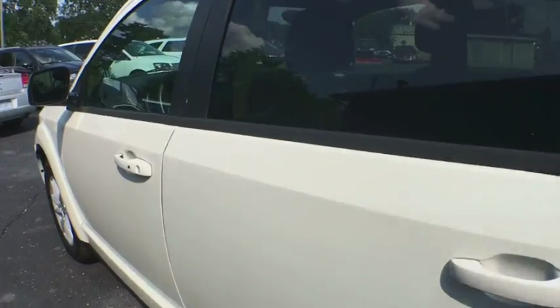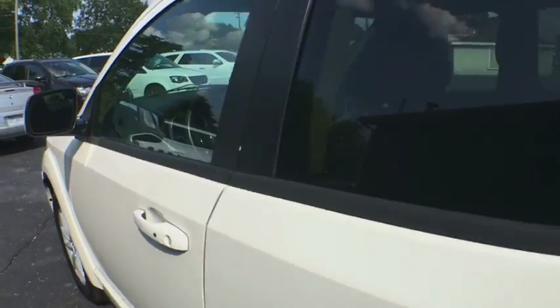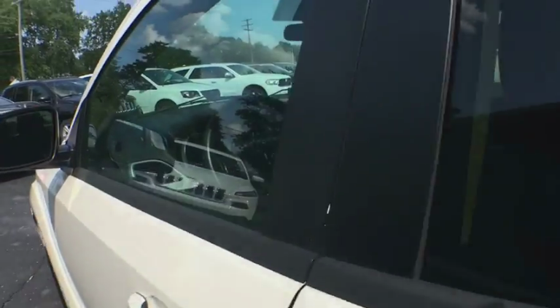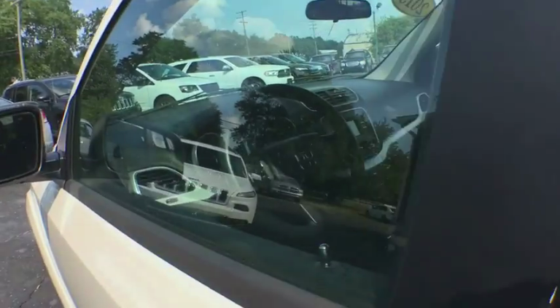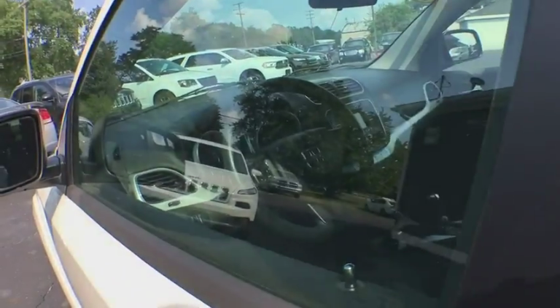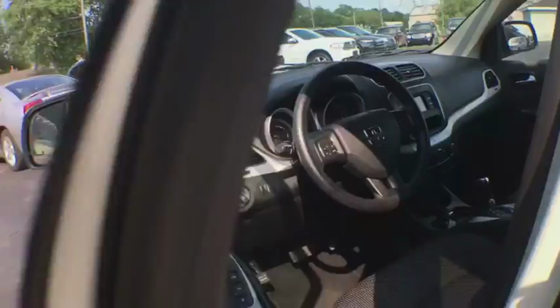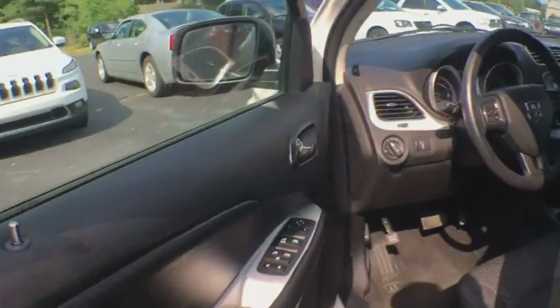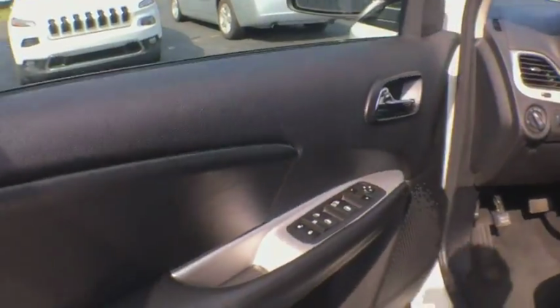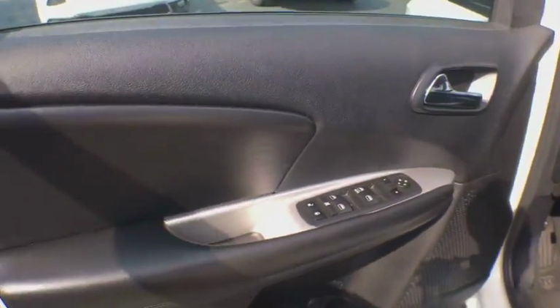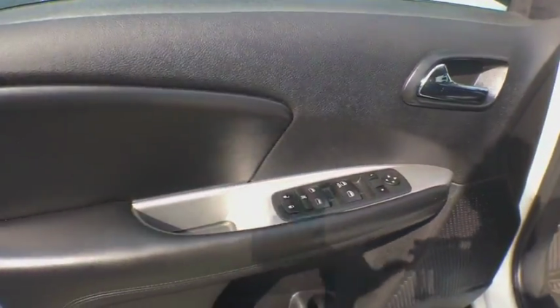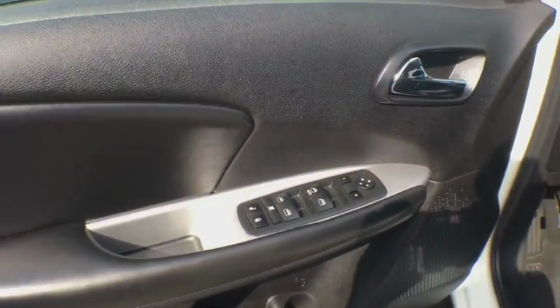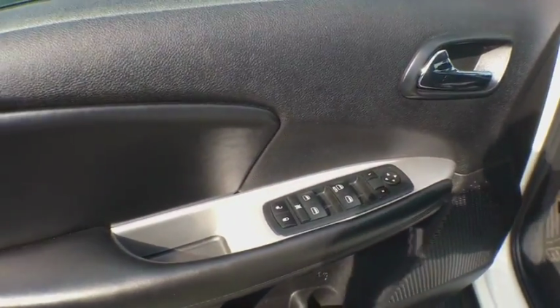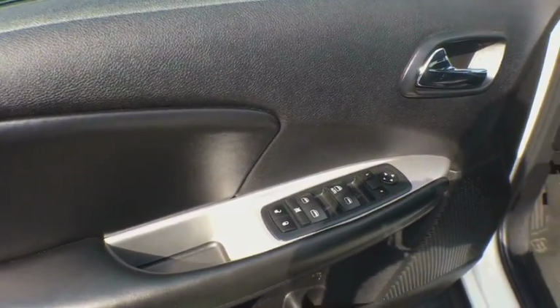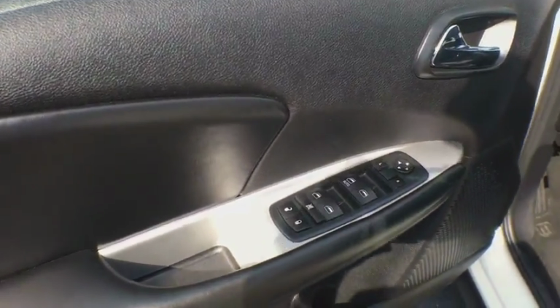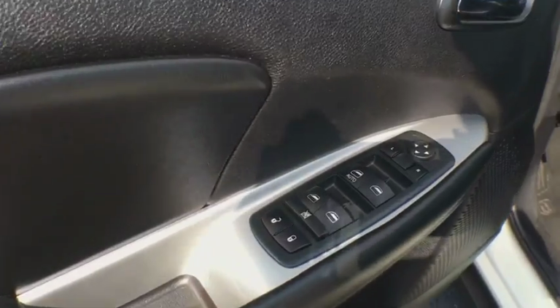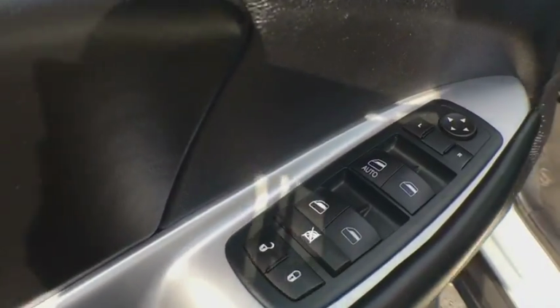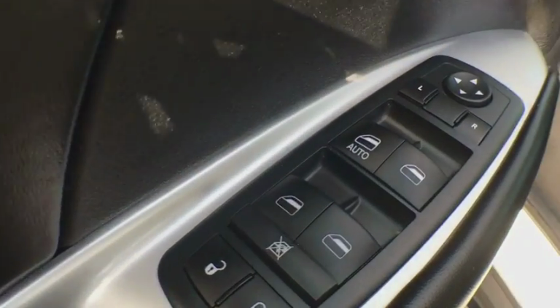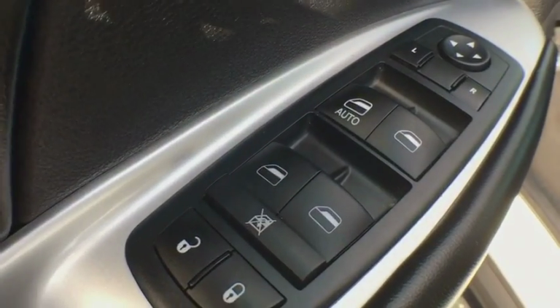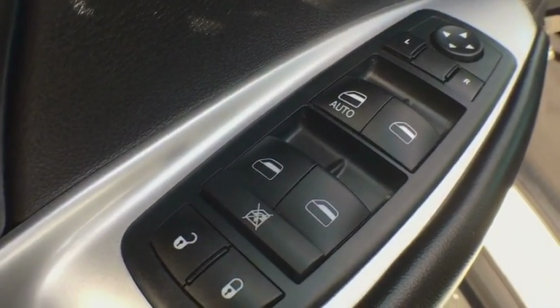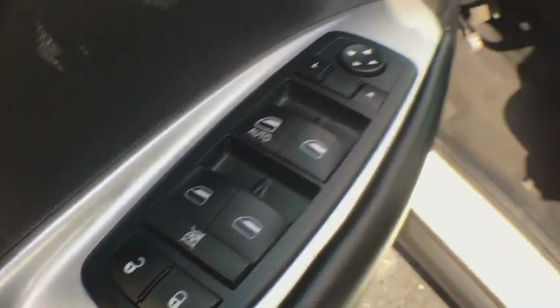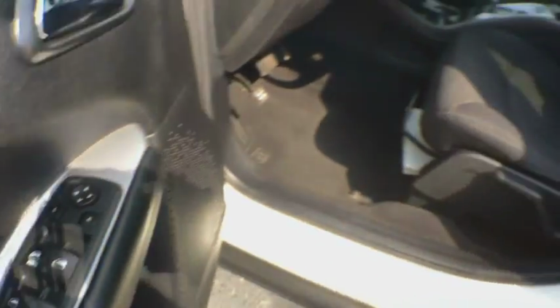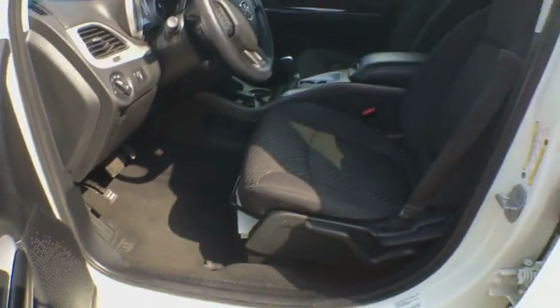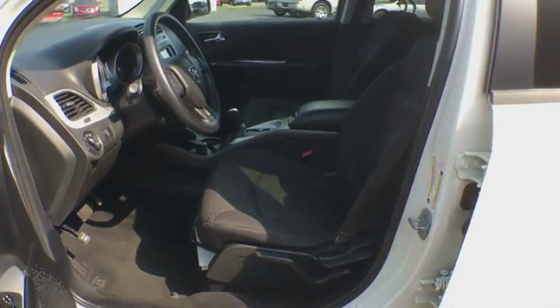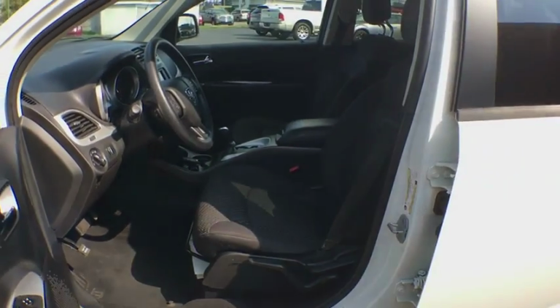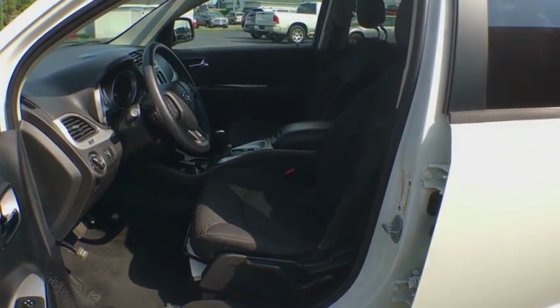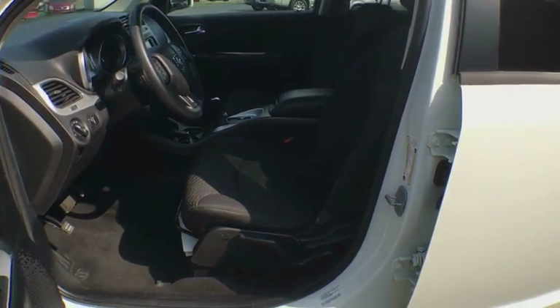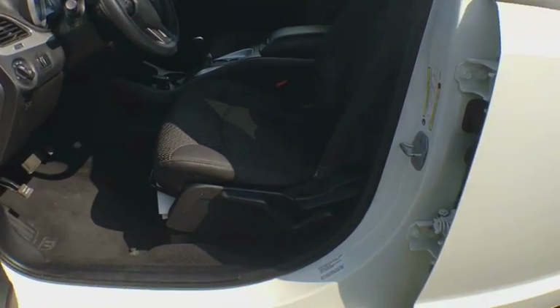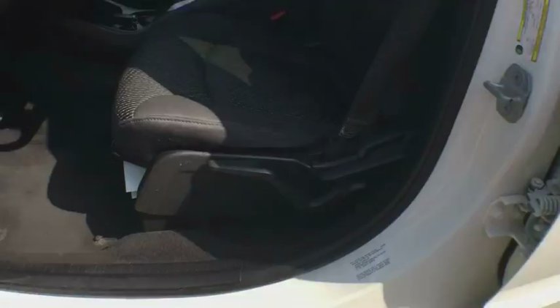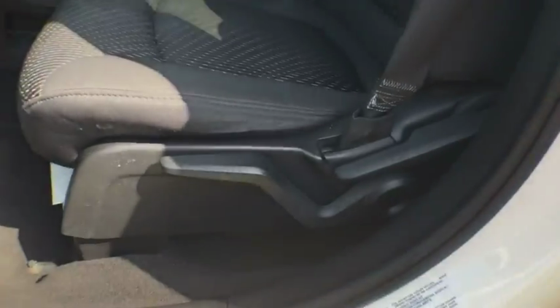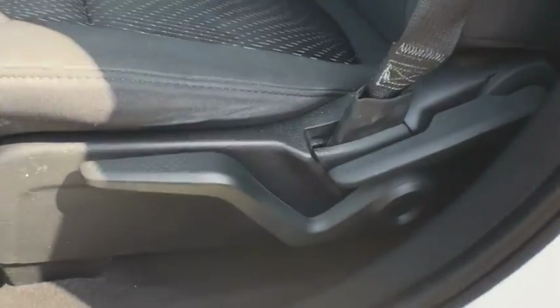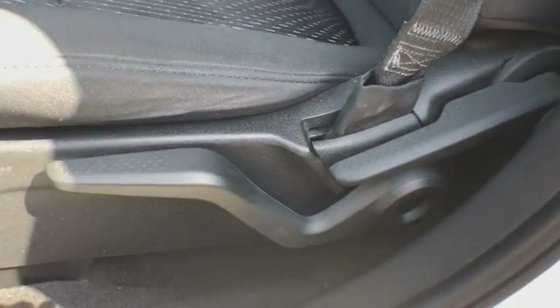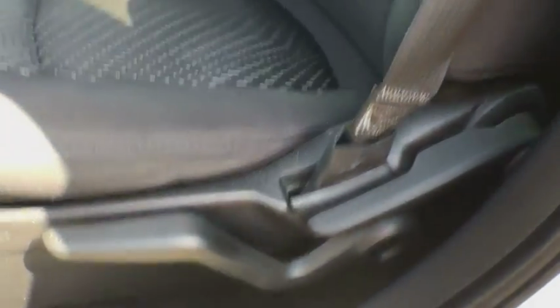This vehicle has less than 70,000 miles. Here are some of this vehicle's great options: stability control, steering wheel audio controls, keyless entry, traction control, and anti-lock braking system.